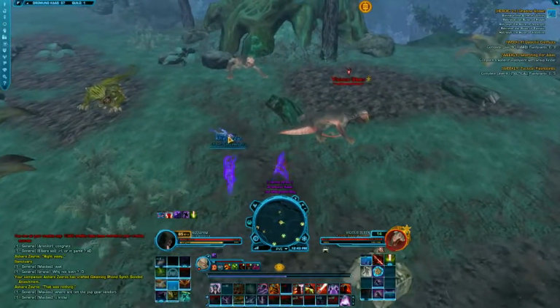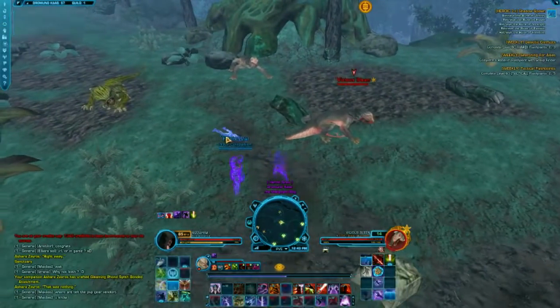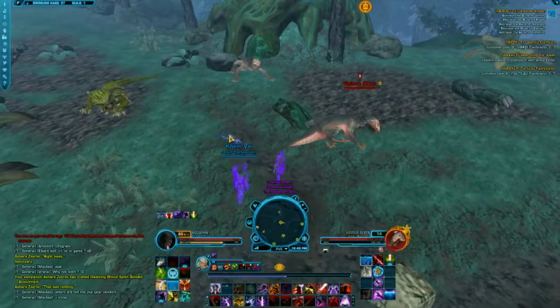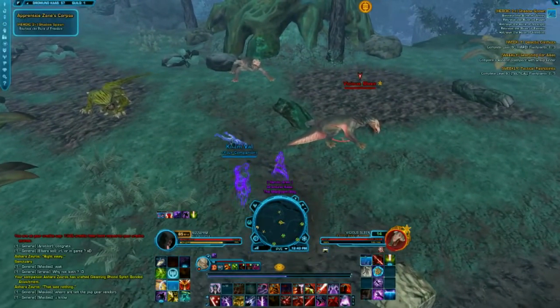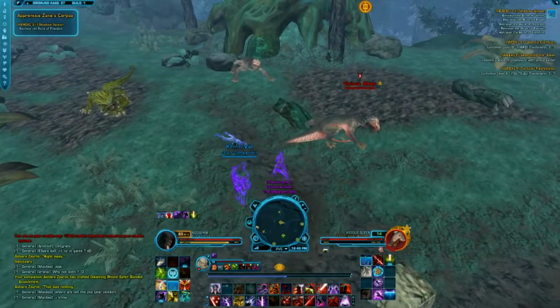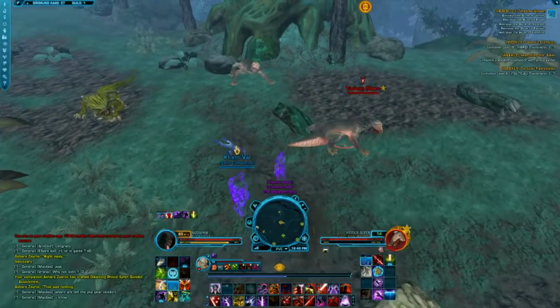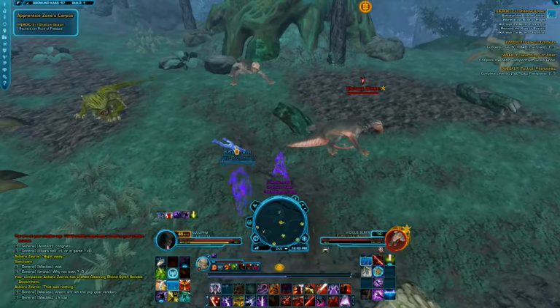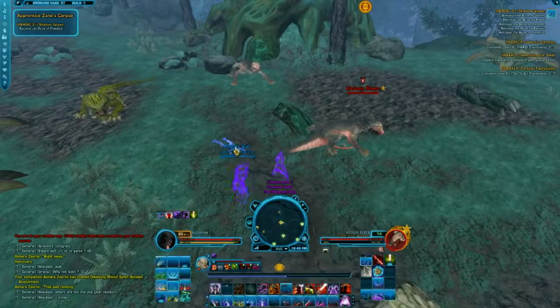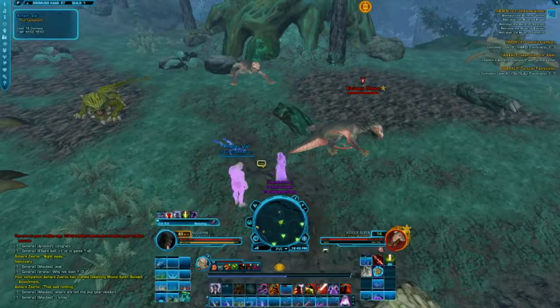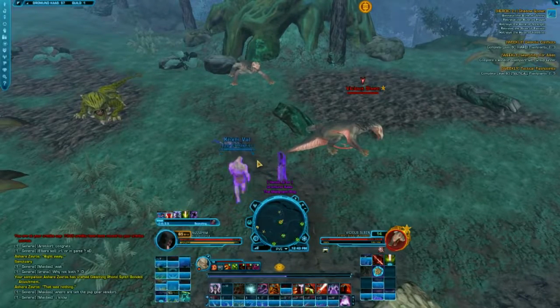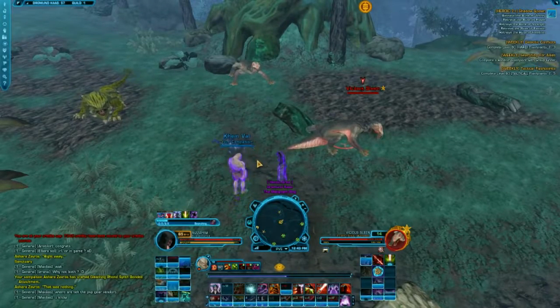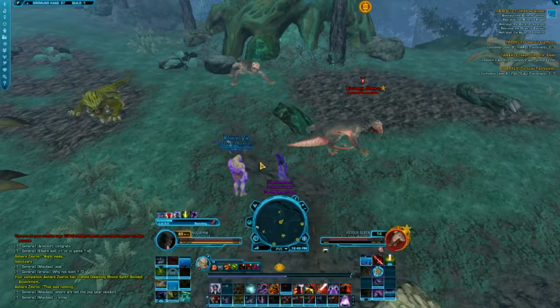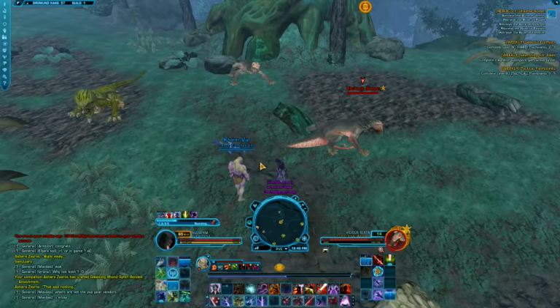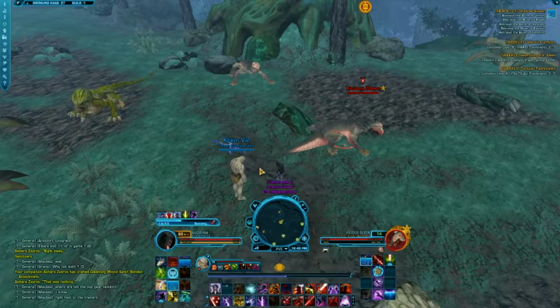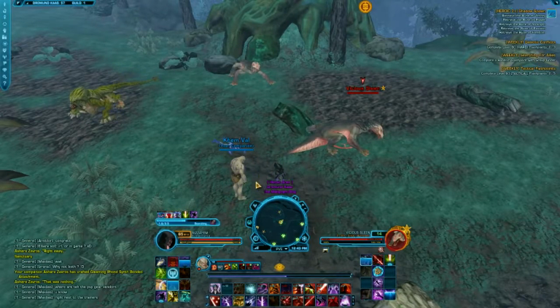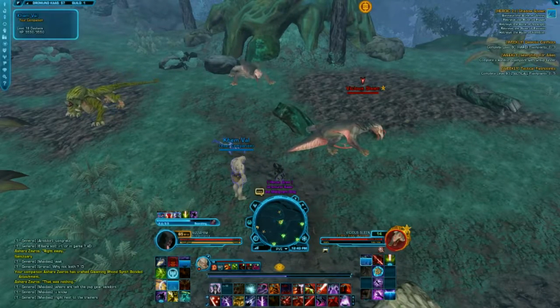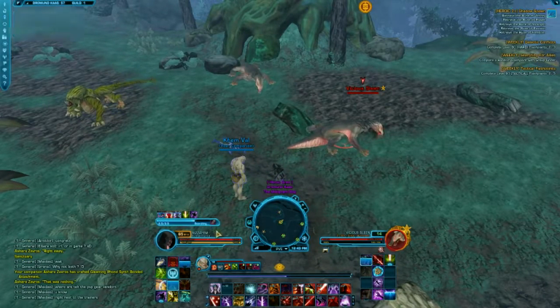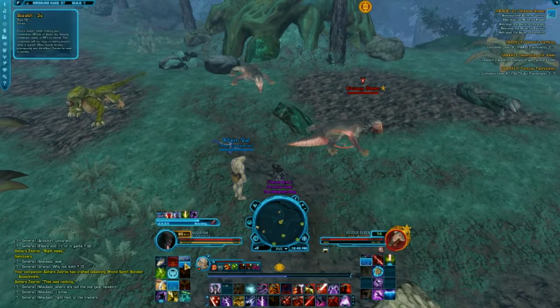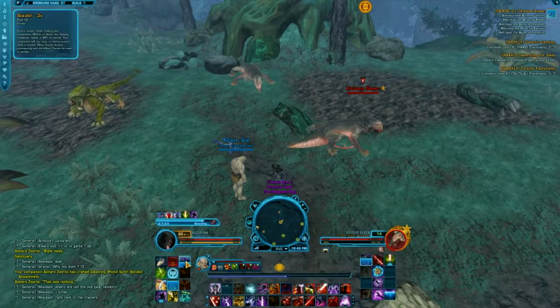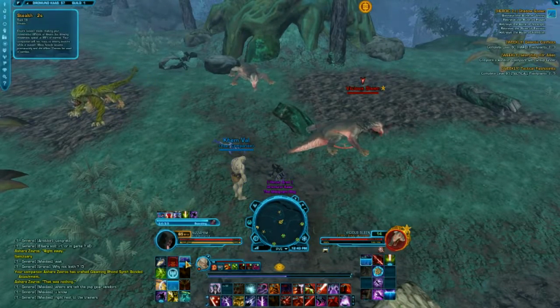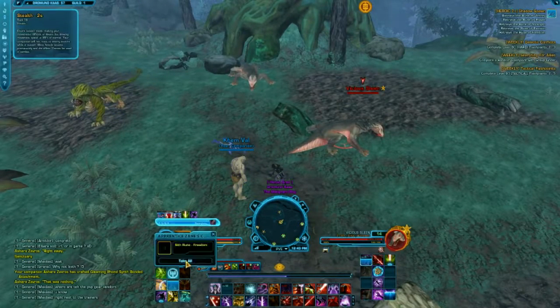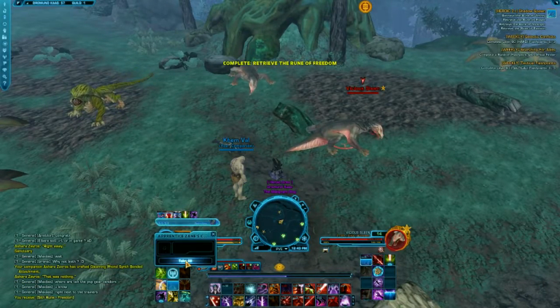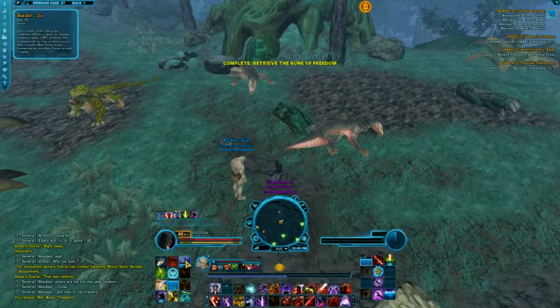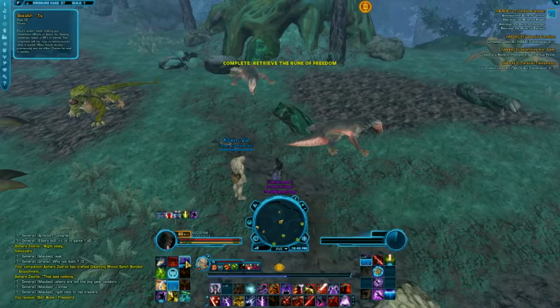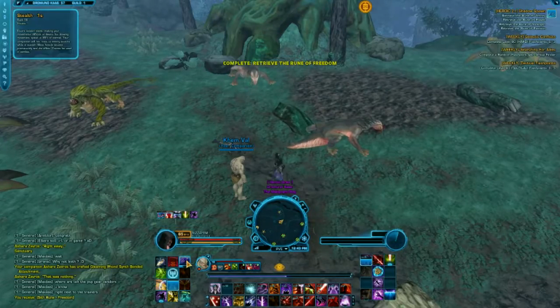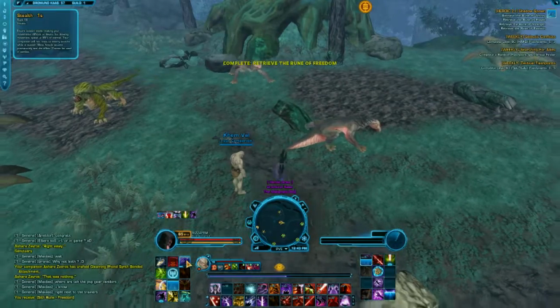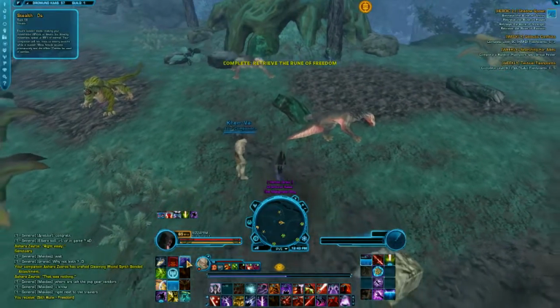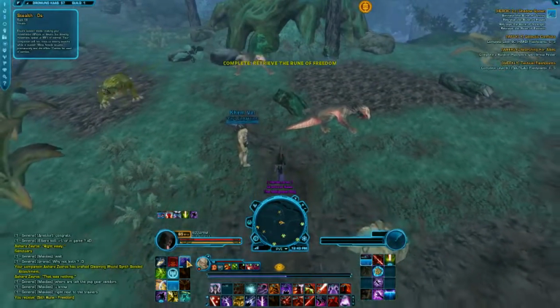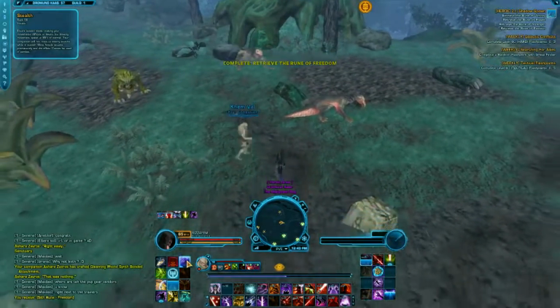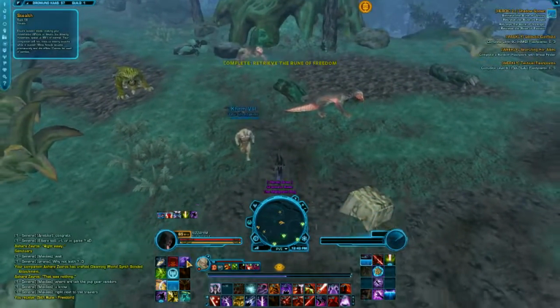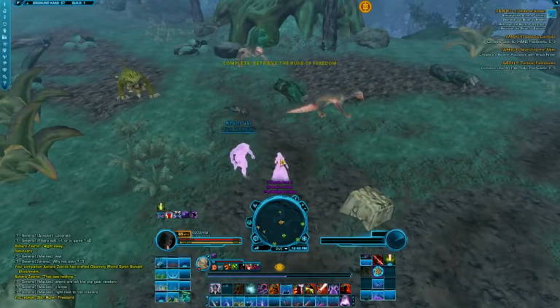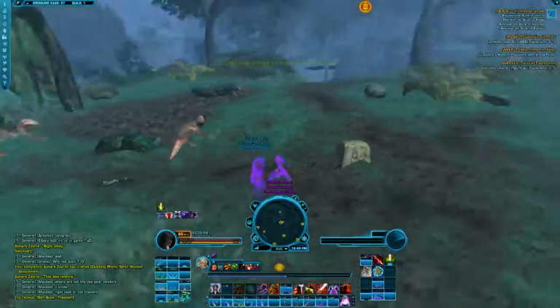Each body is guarded by 3 monsters. We mind trap its wing closest to the body and stand as far back from the 2 other monsters as possible to avoid detection when we loot.